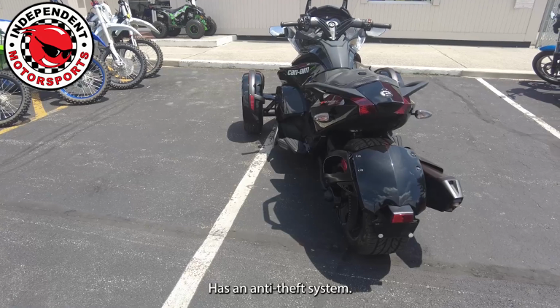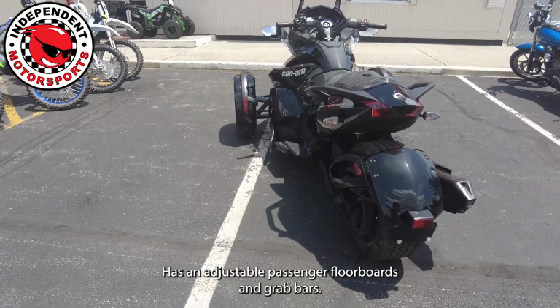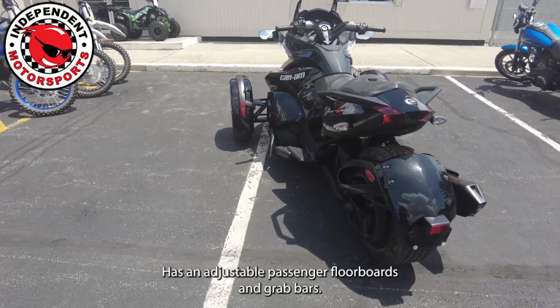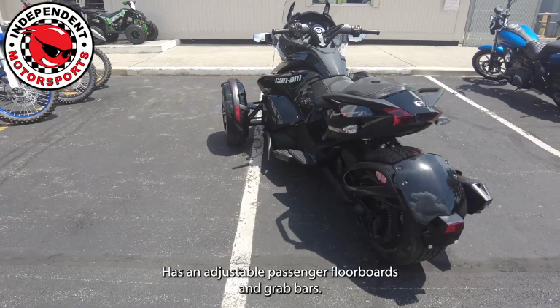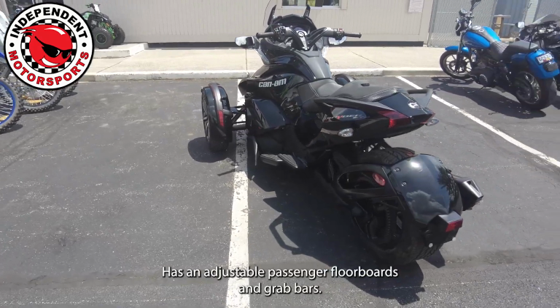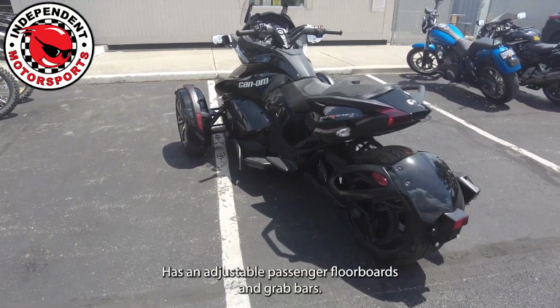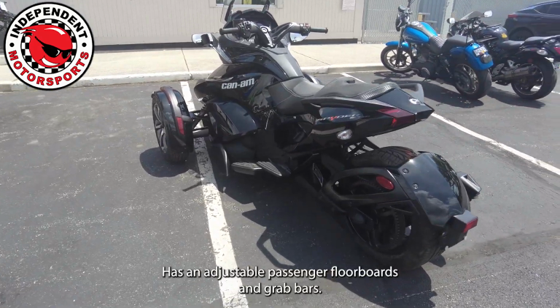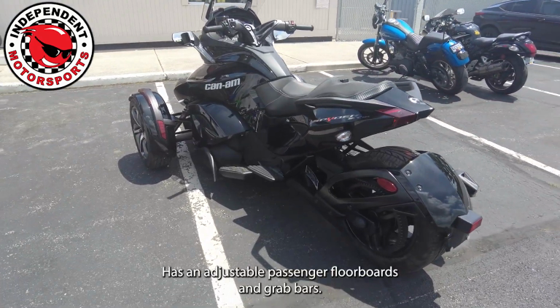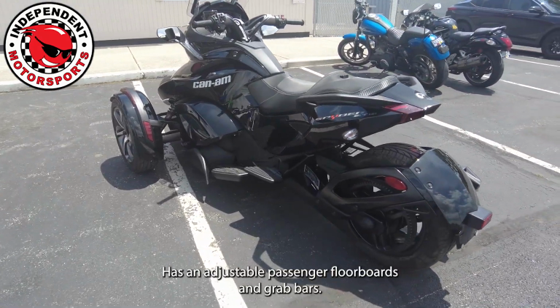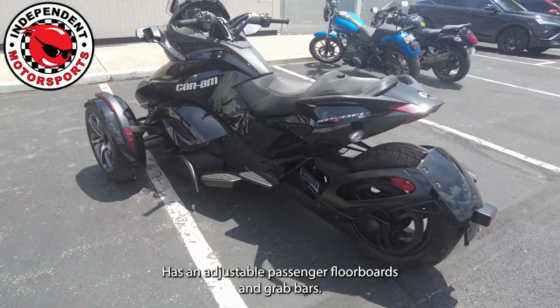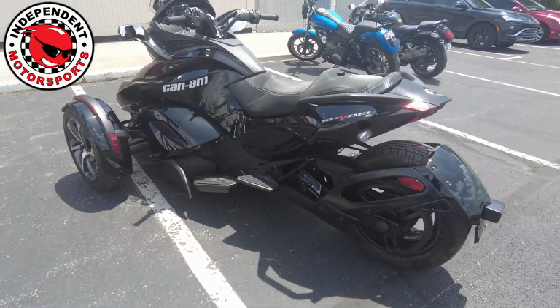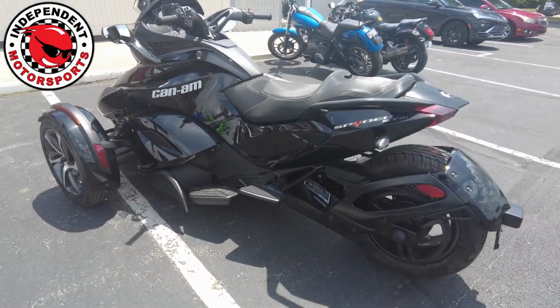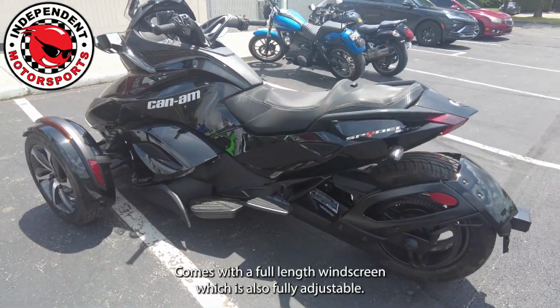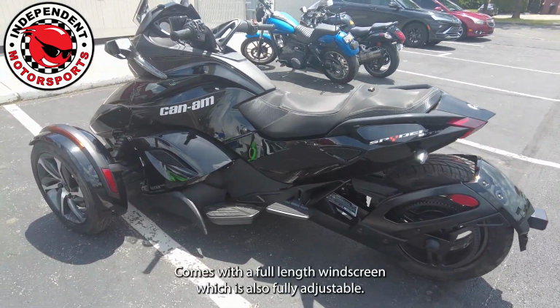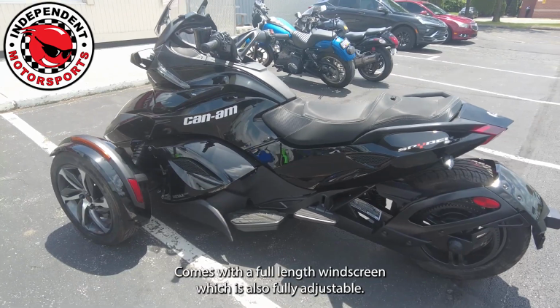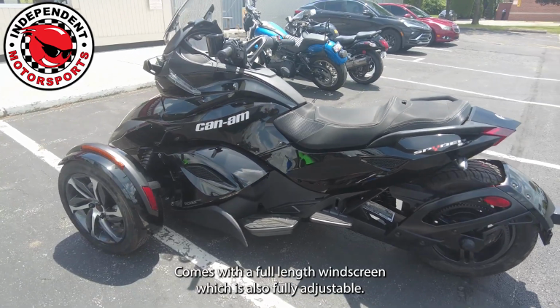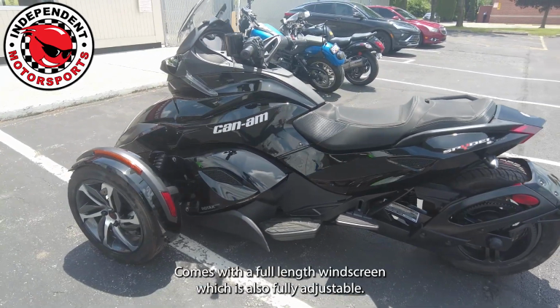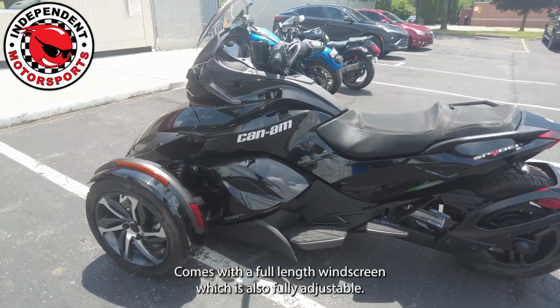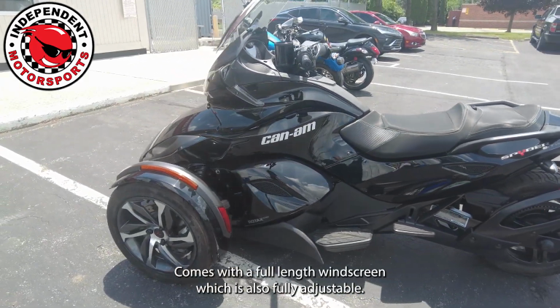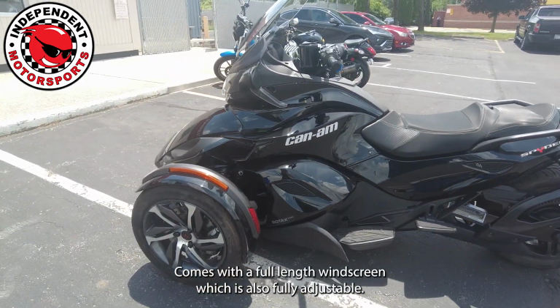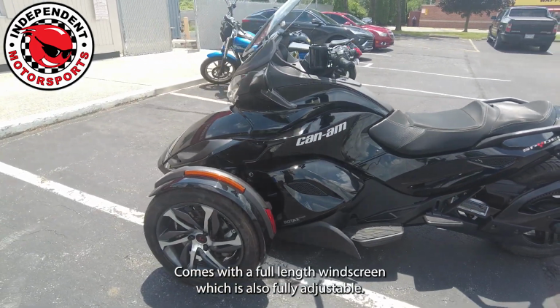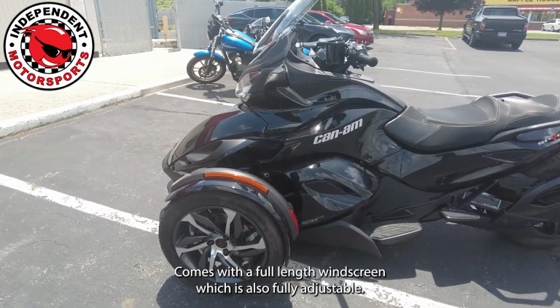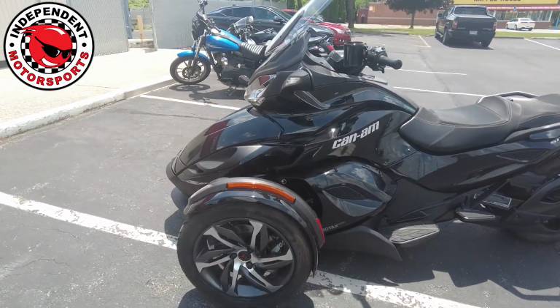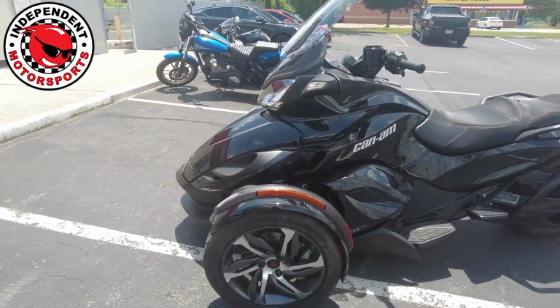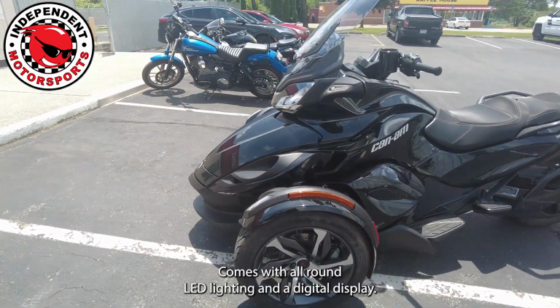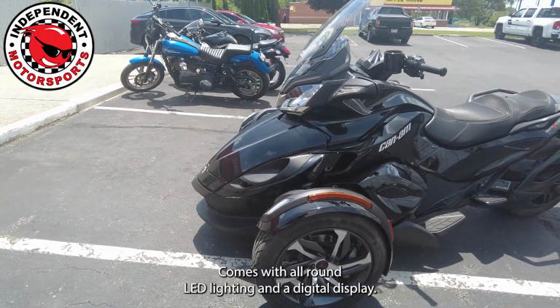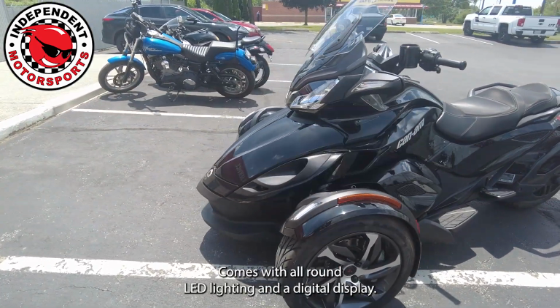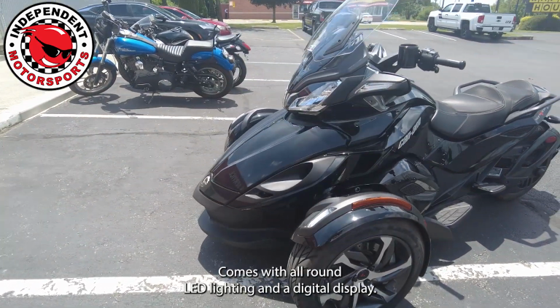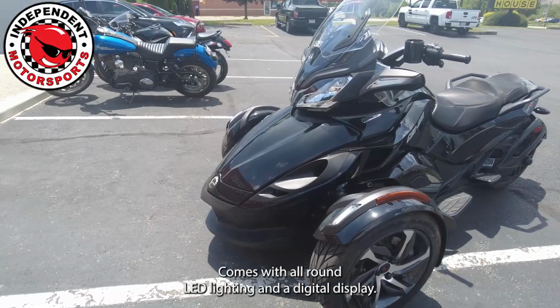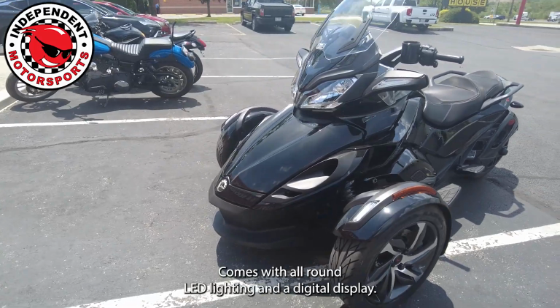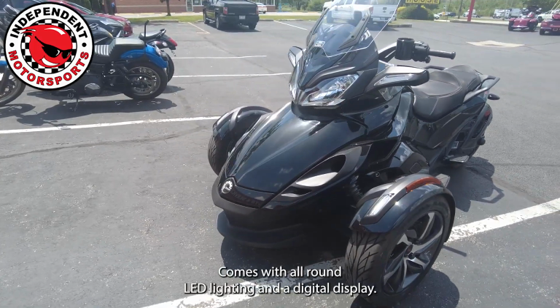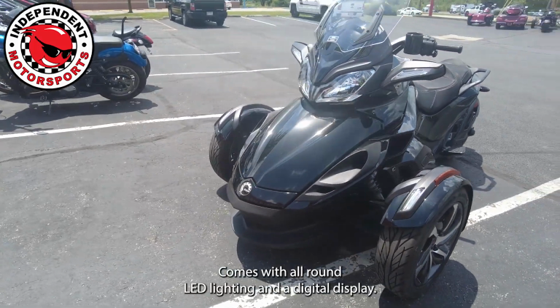It has adjustable passenger floorboards and grab bars. It comes with a full-length windscreen, which is also fully adjustable, along with all-around LED lighting and a digital display.